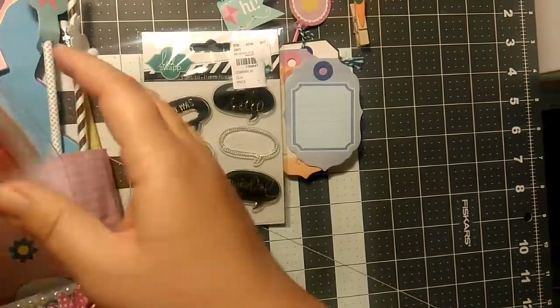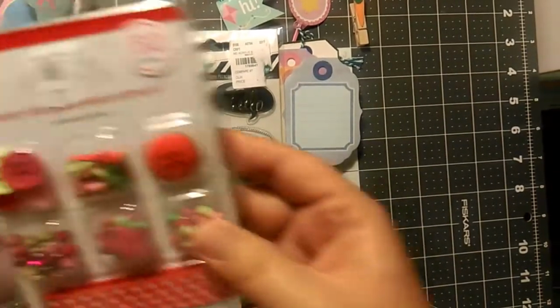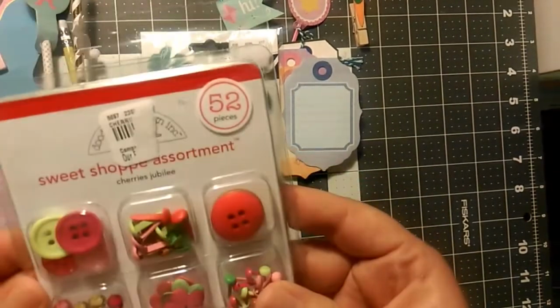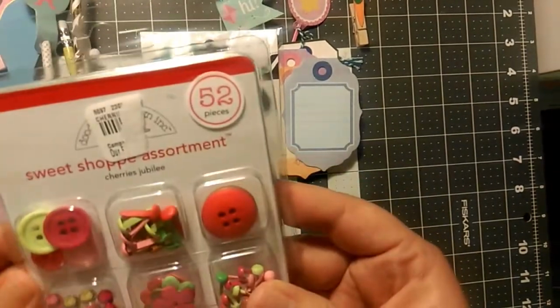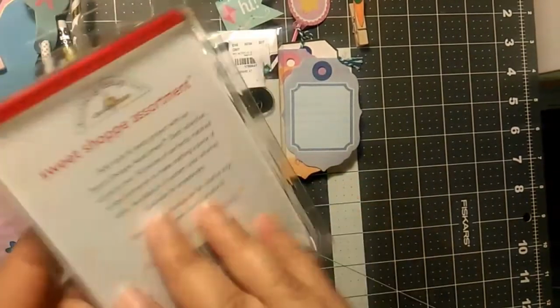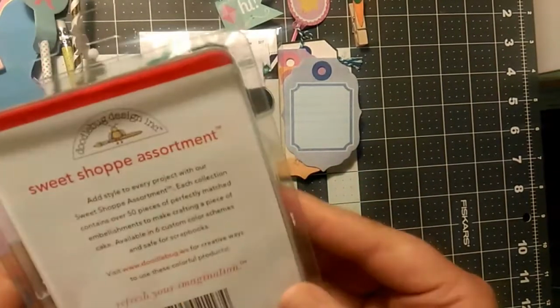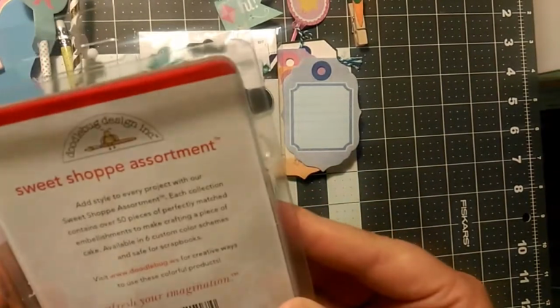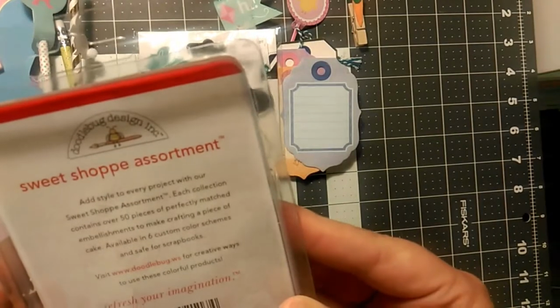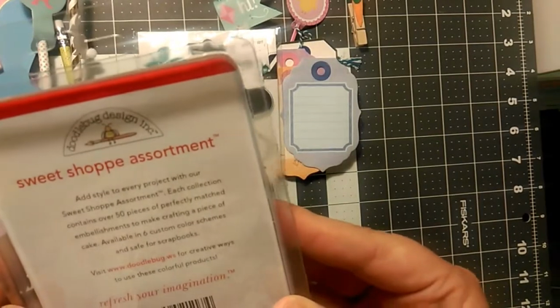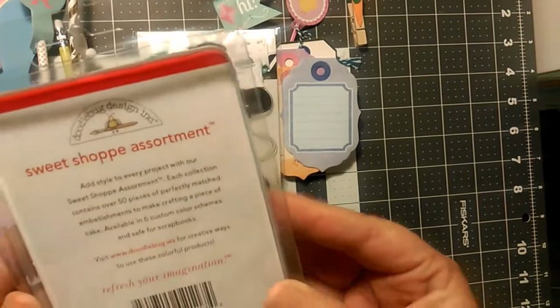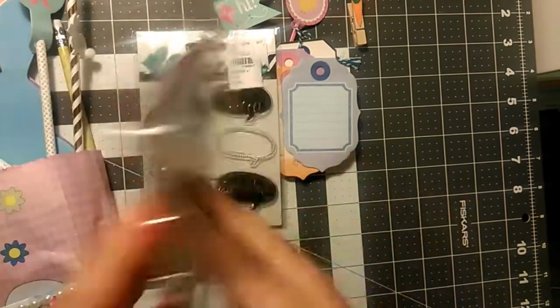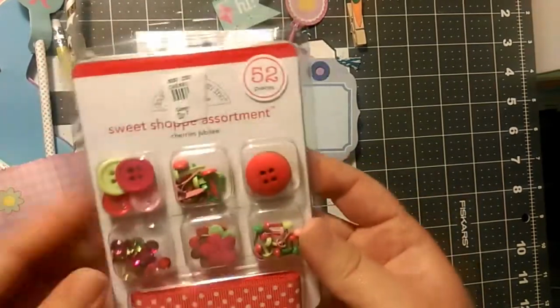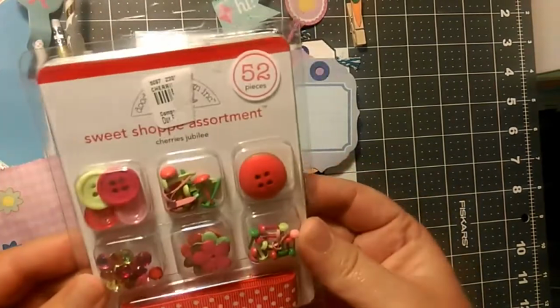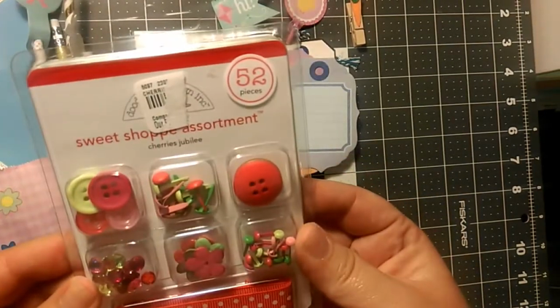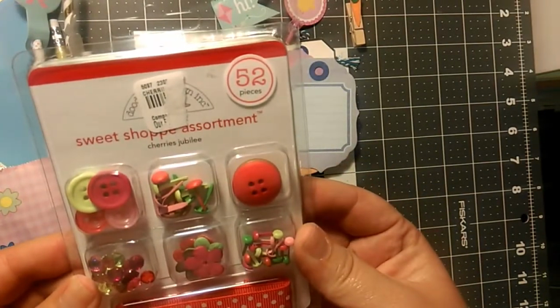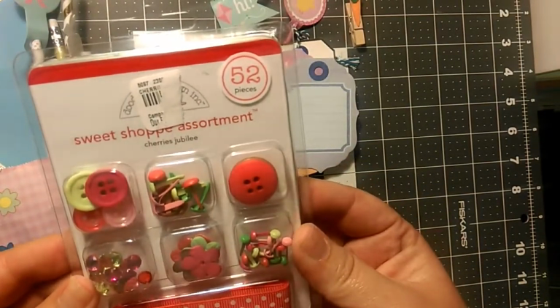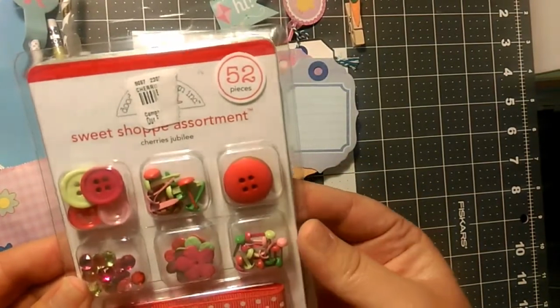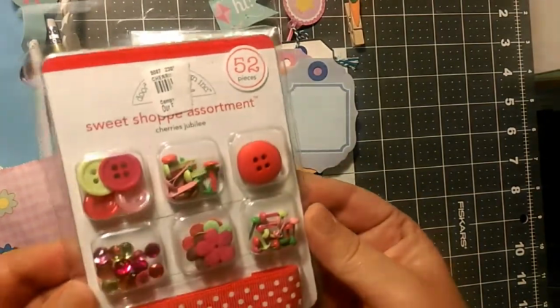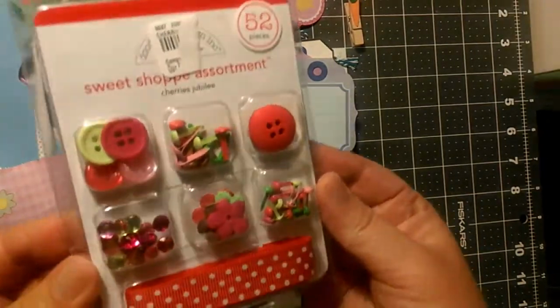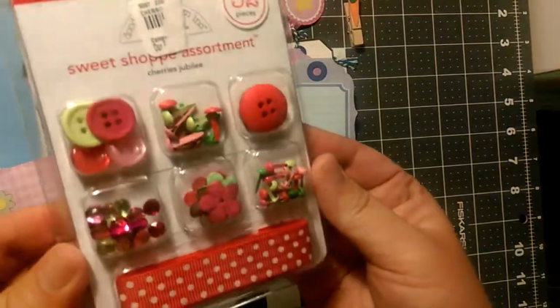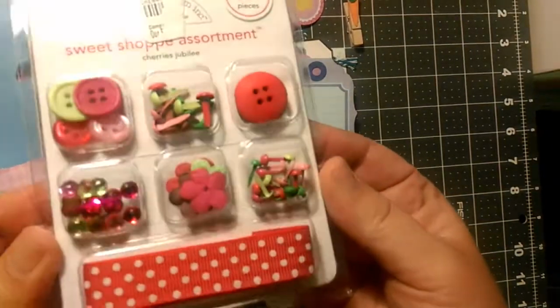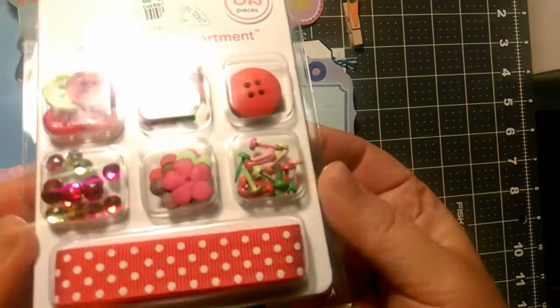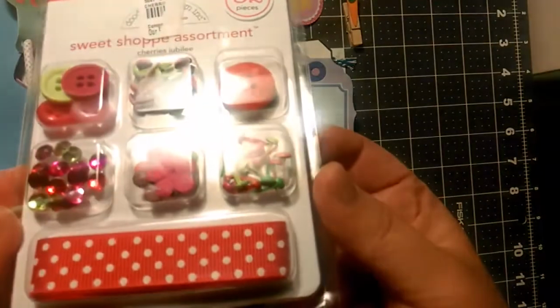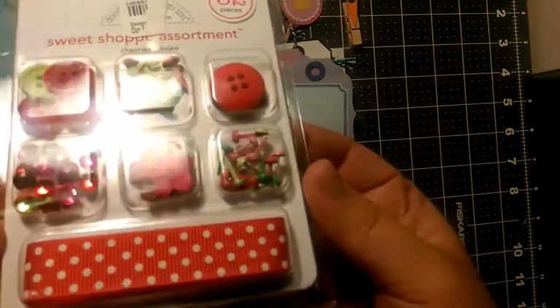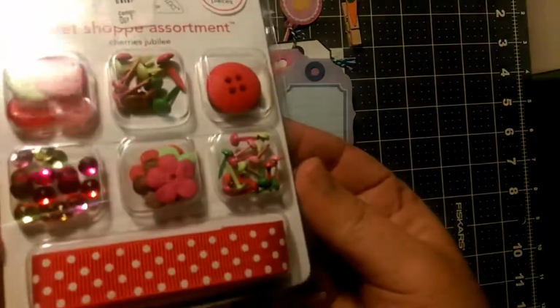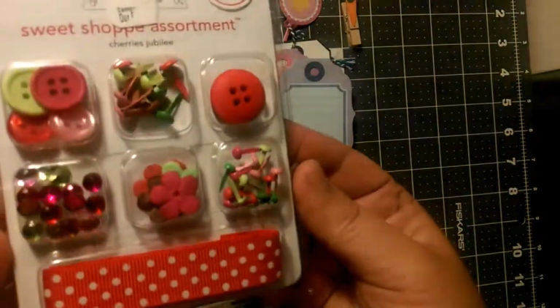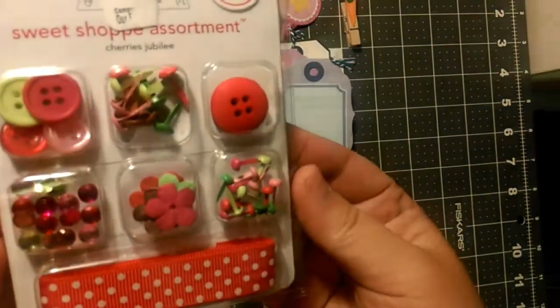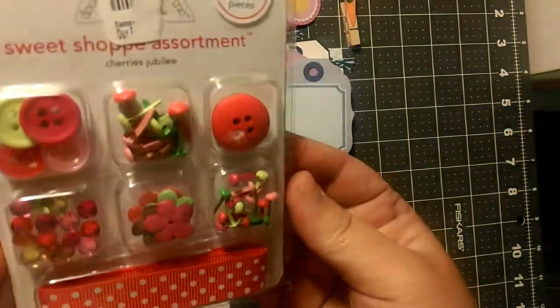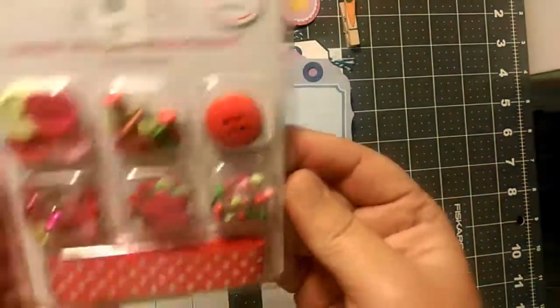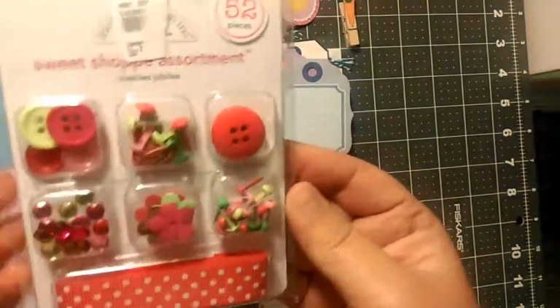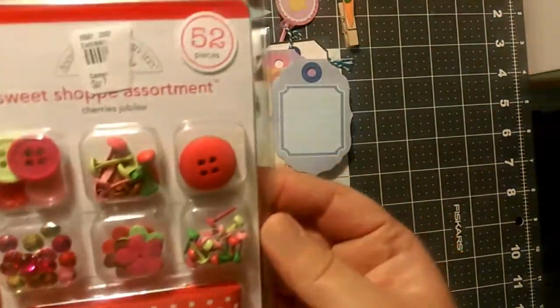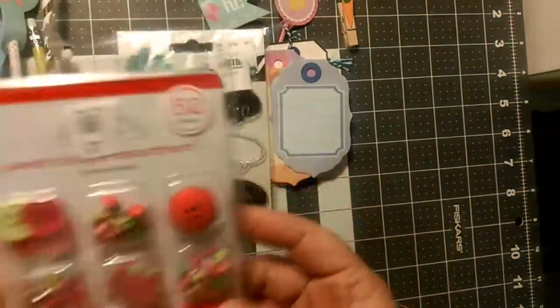So these are from Doodlebug Designs, a little embellishment set. Super cute, love the colors.